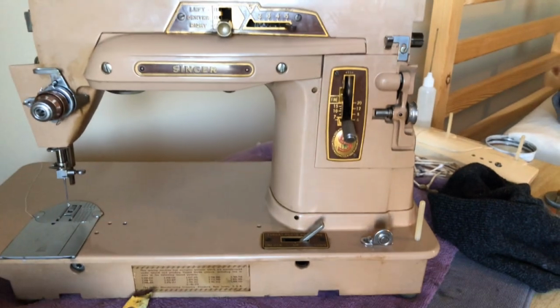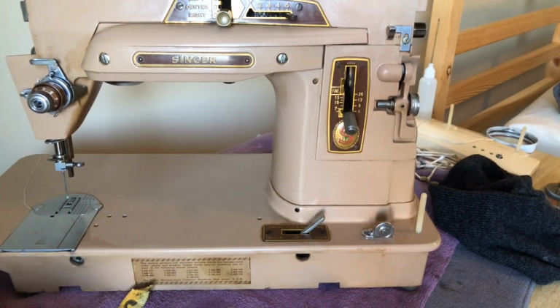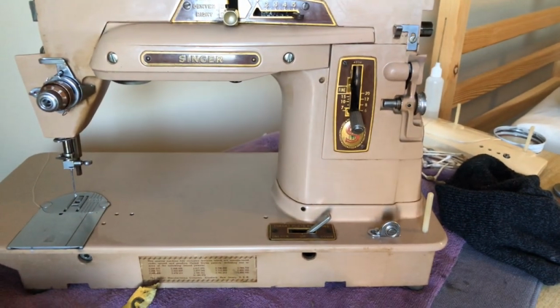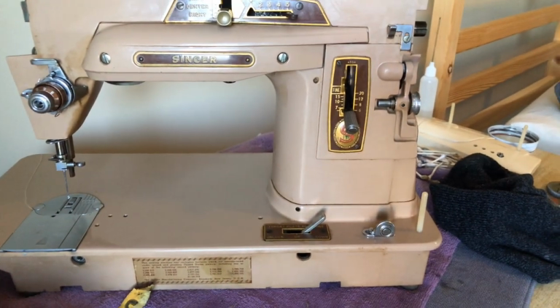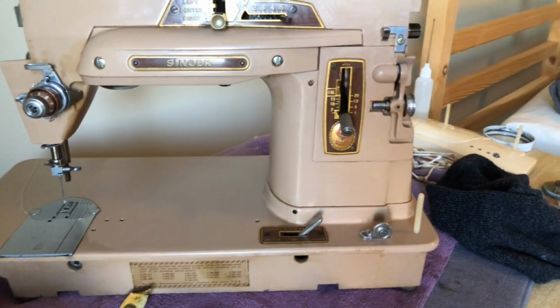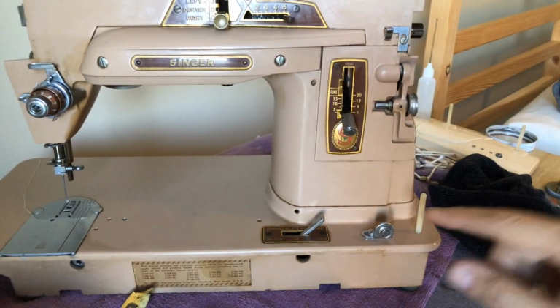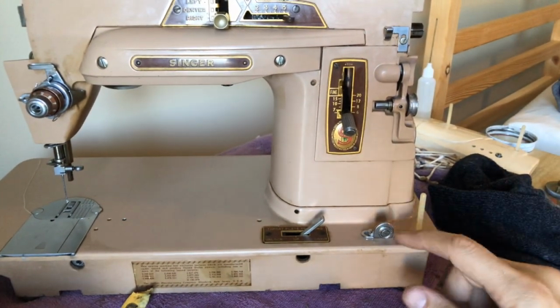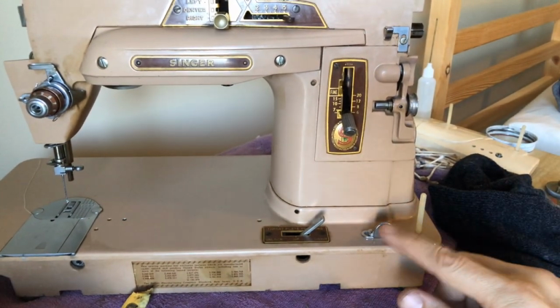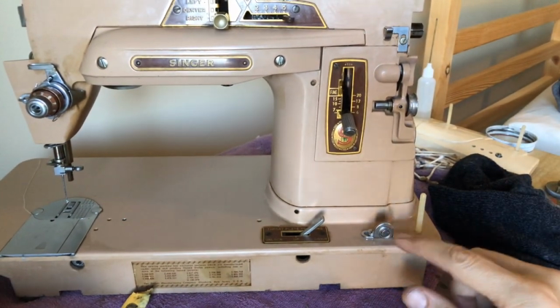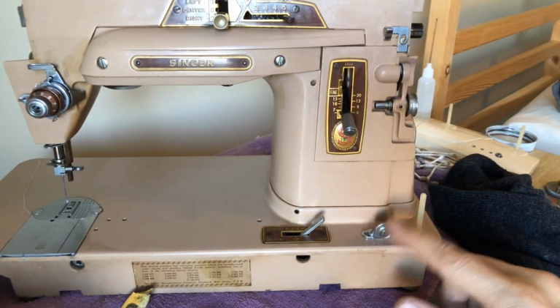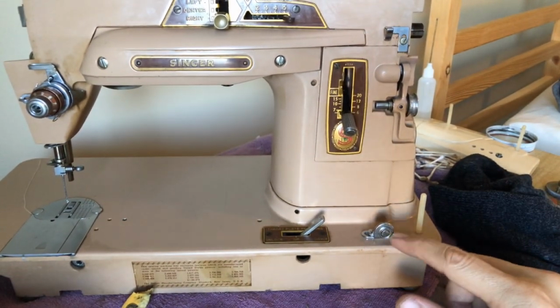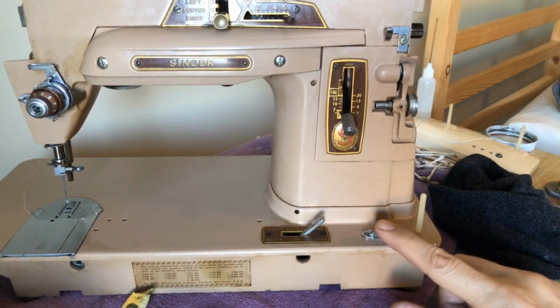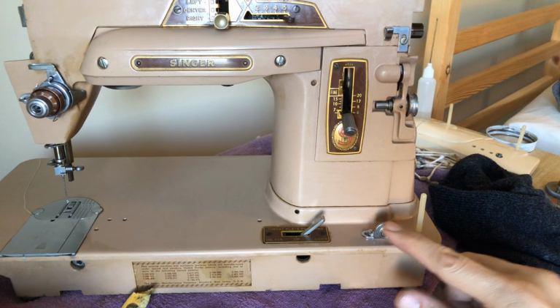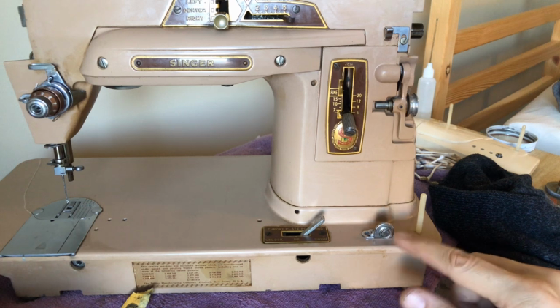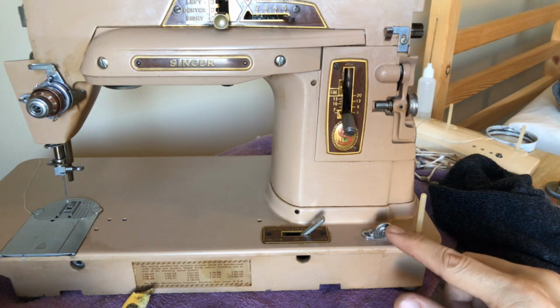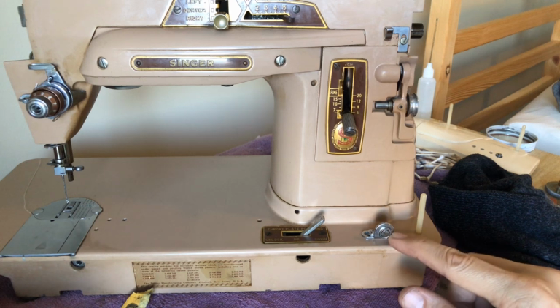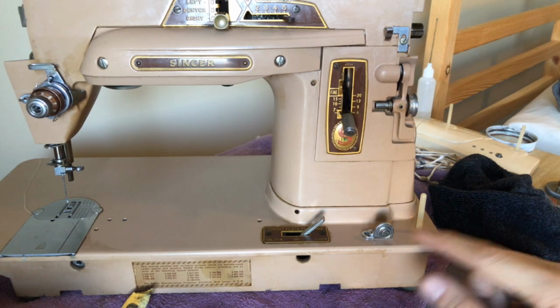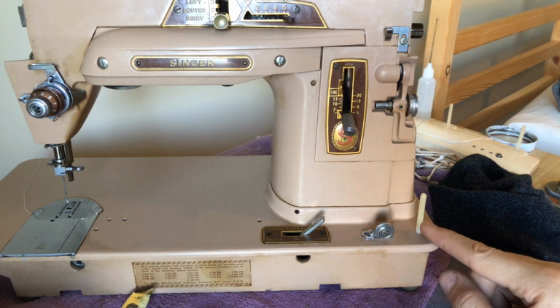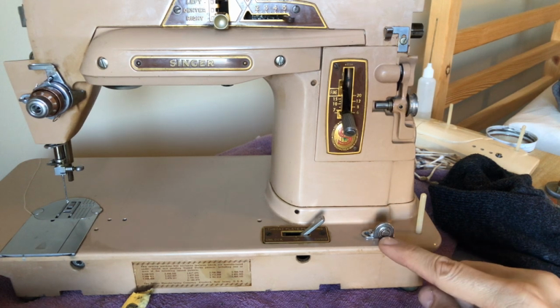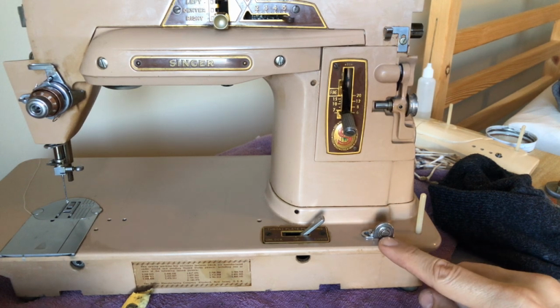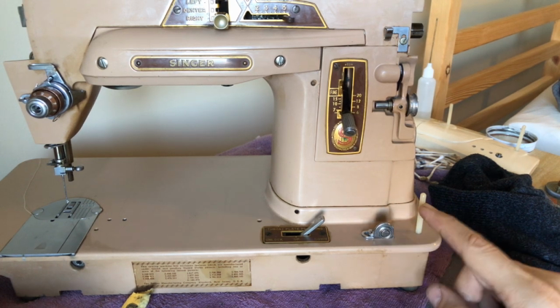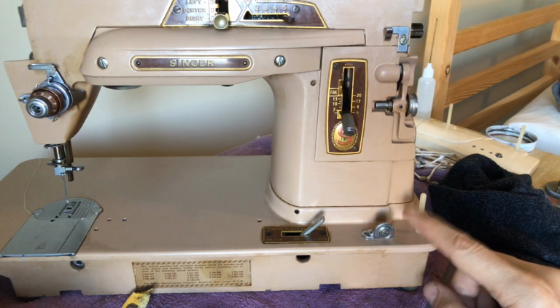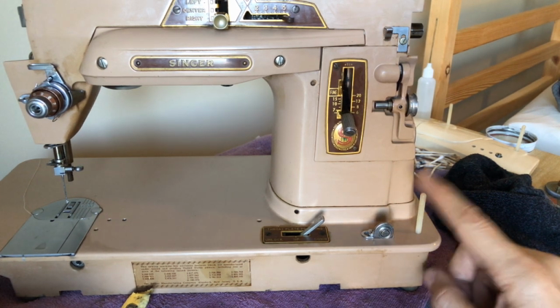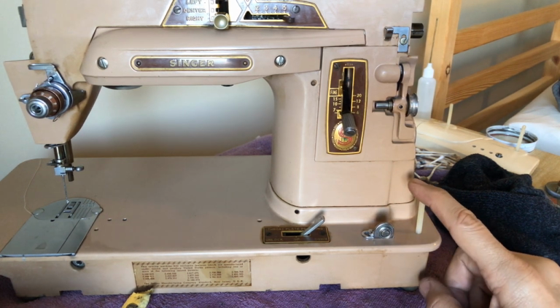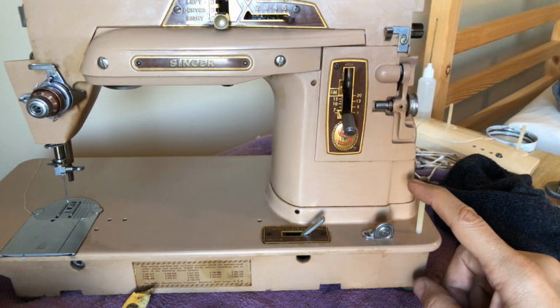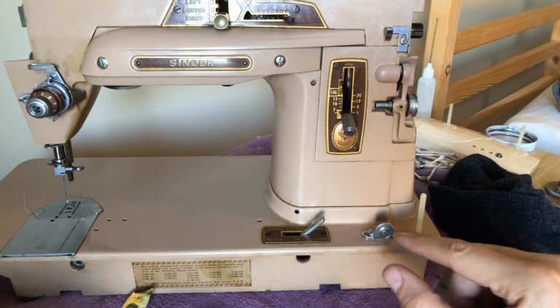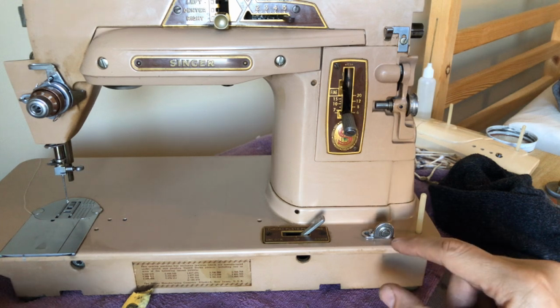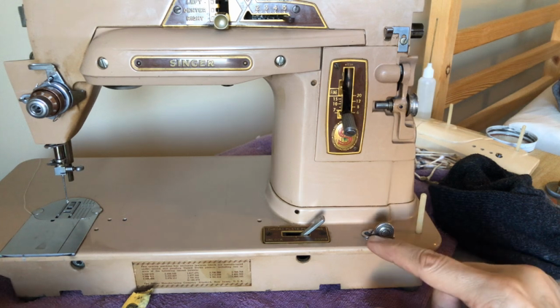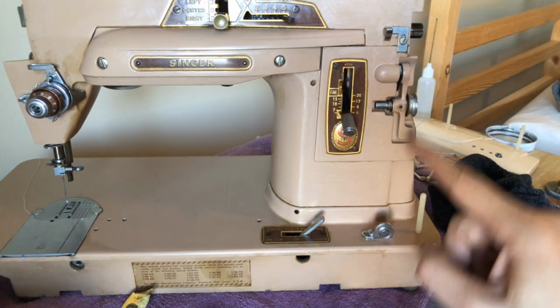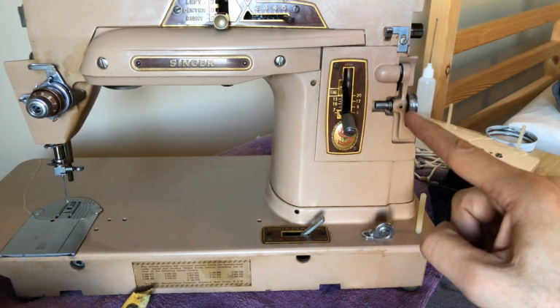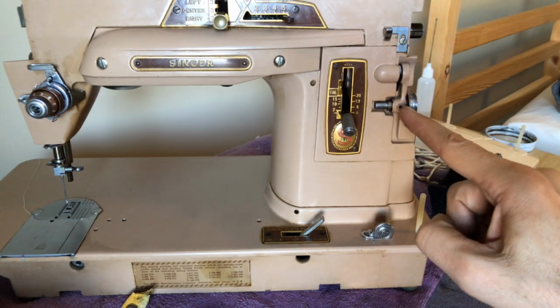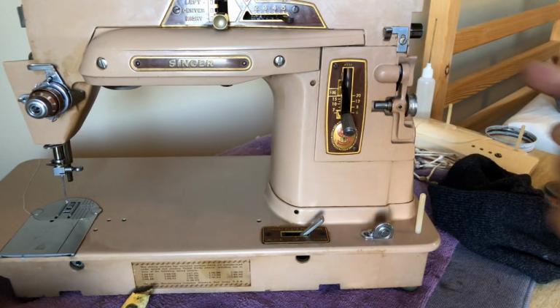I'm going to zoom in here and you'll see this little device down here is a thread guide, and of course it's used to feed thread off of this spool pin for winding a bobbin.